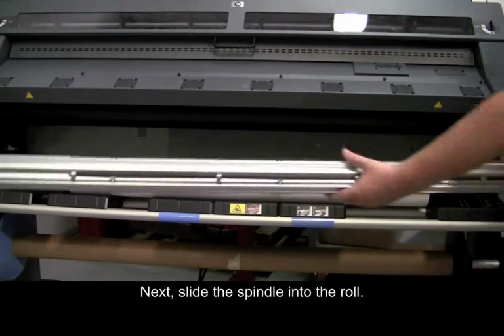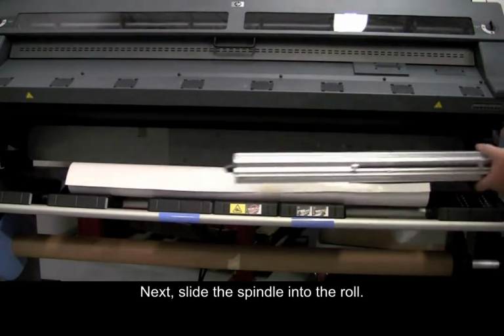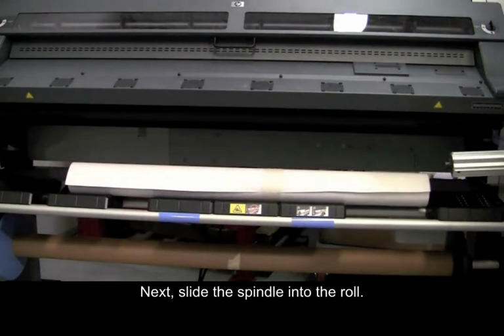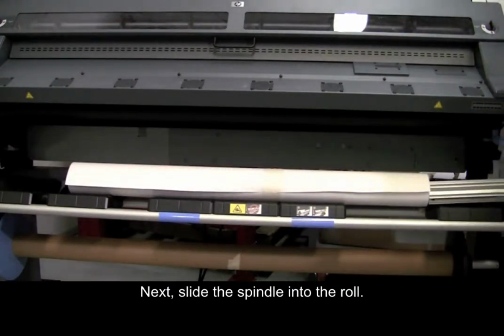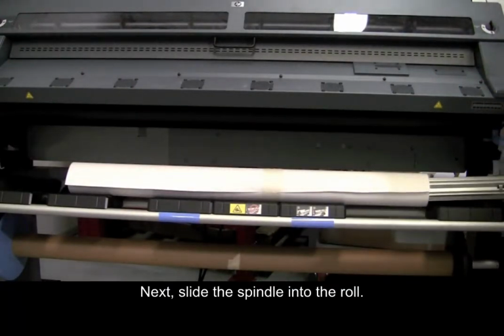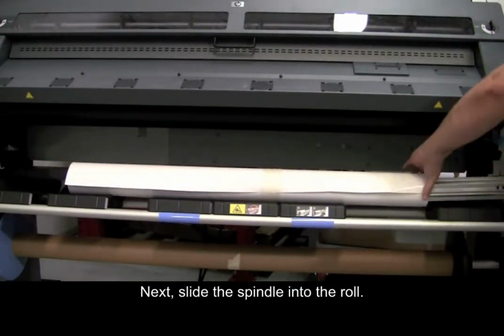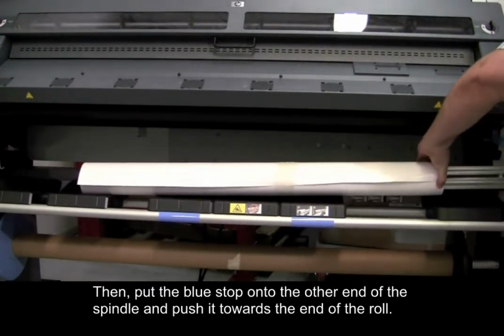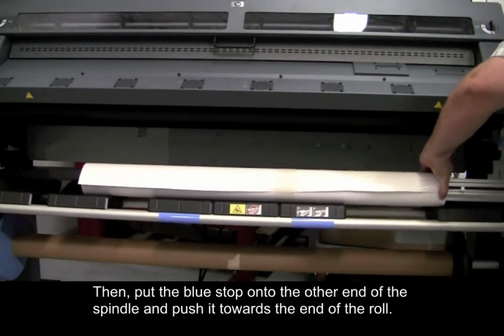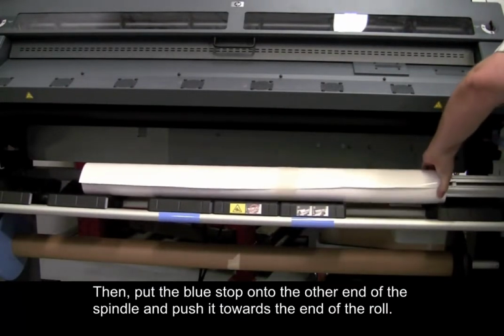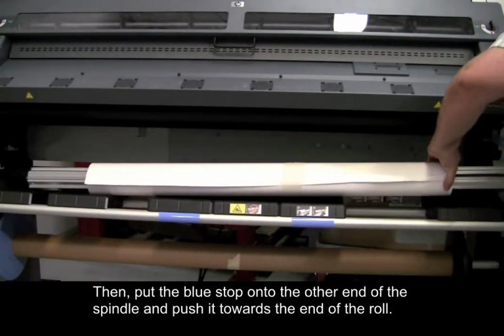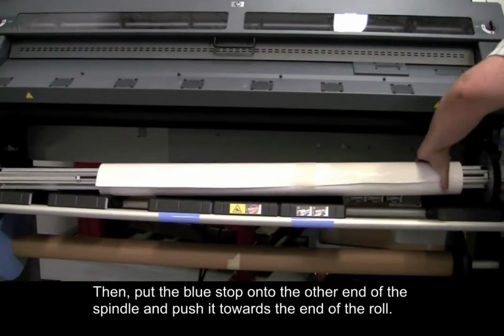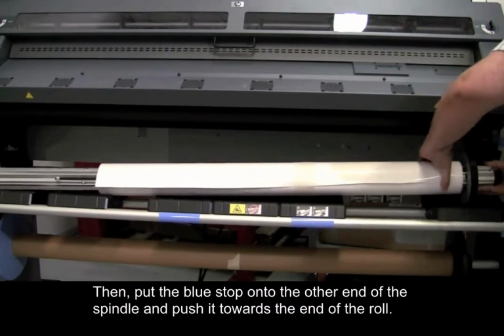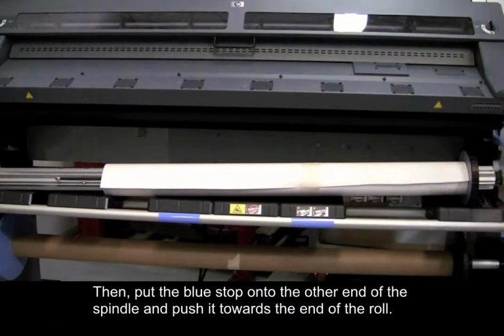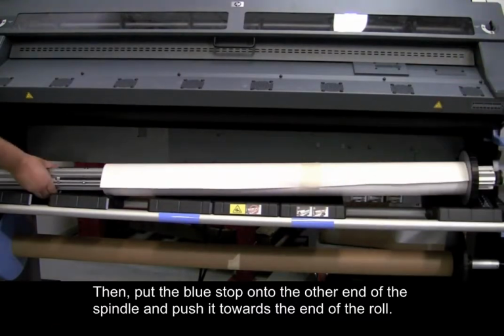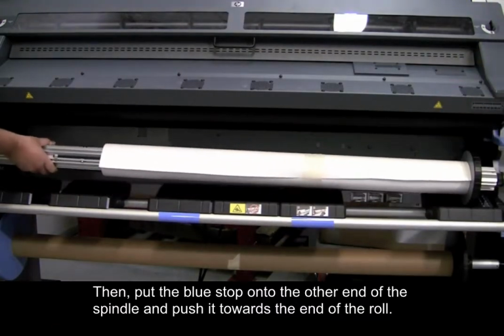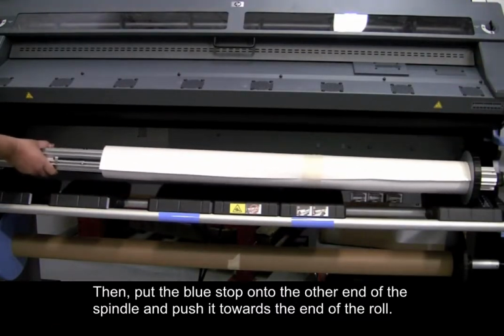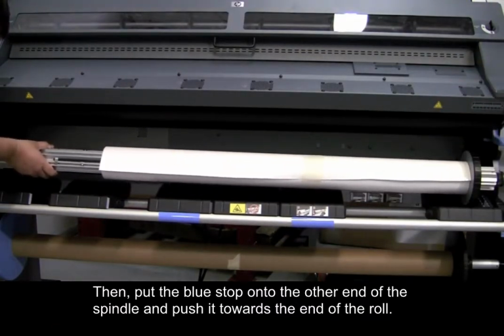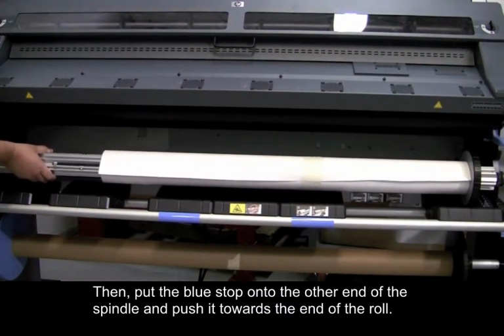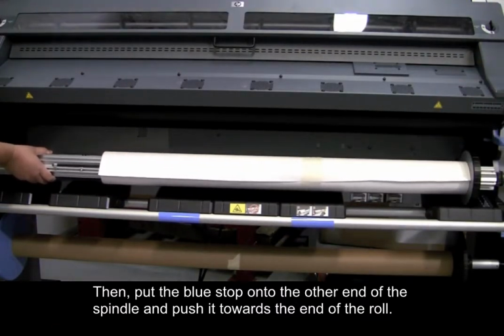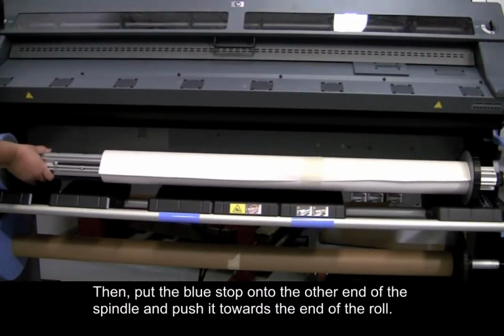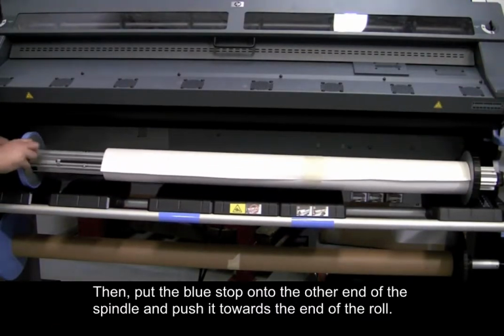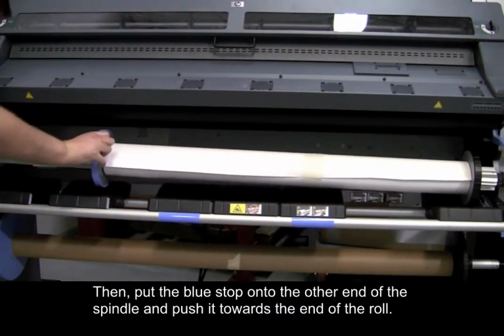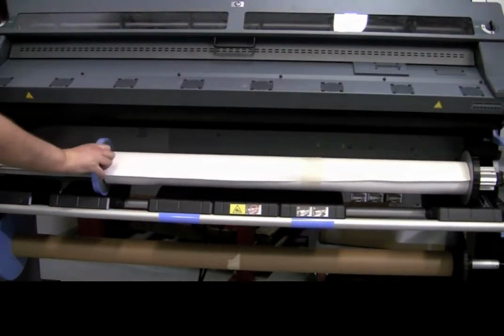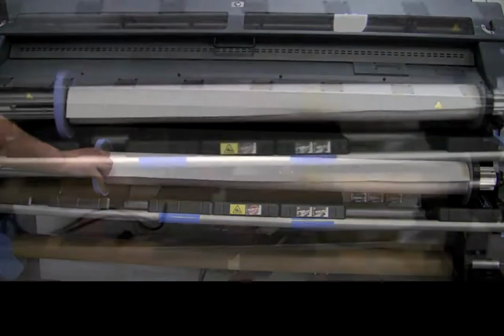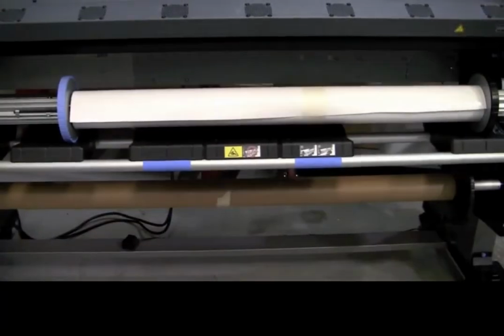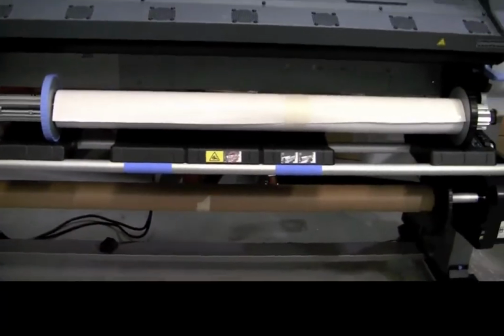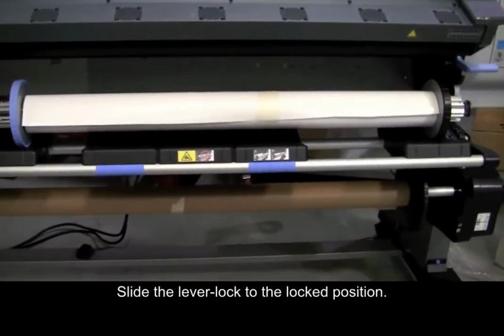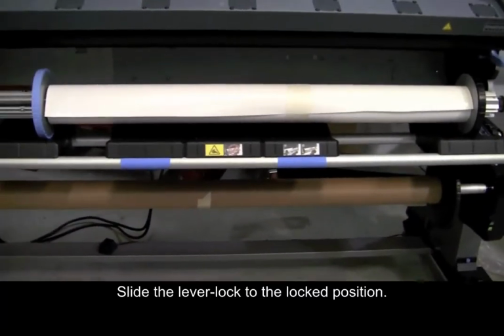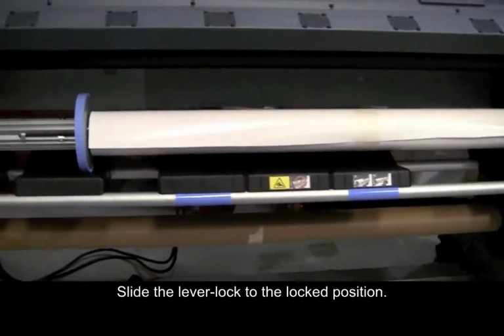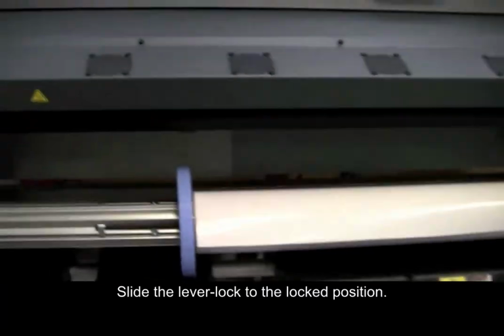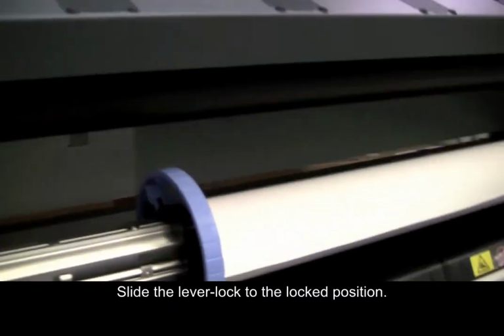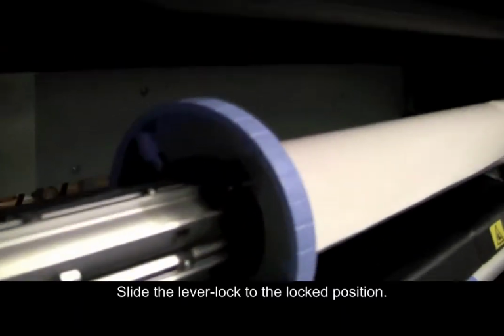Next, slide the spindle into the roll. Then, put the blue stop onto the other end of the spindle and push it towards the end of the roll. Slide the lever lock to the locked position.